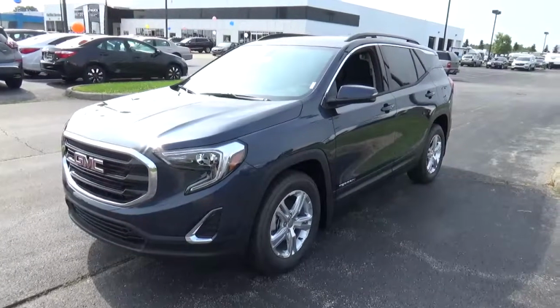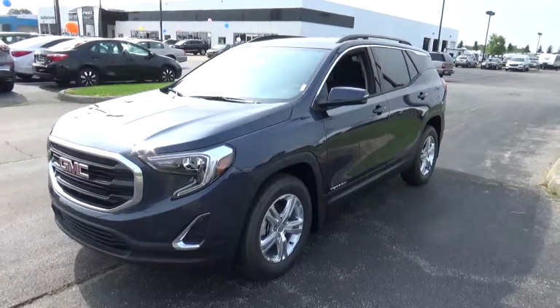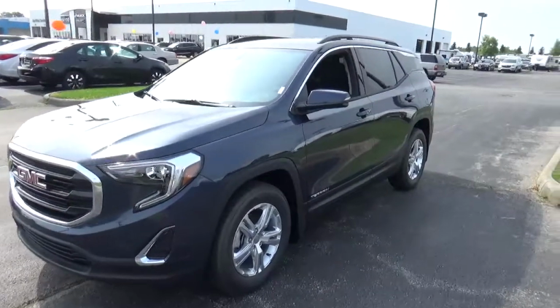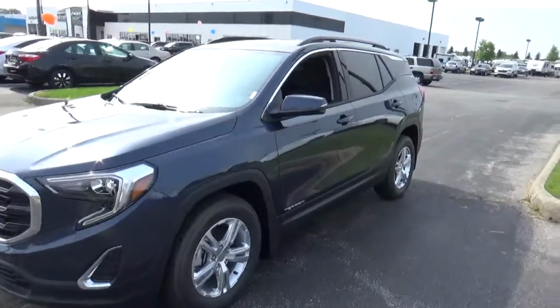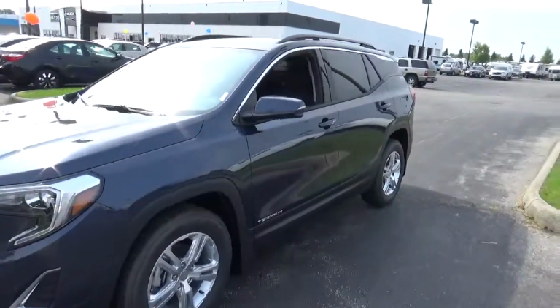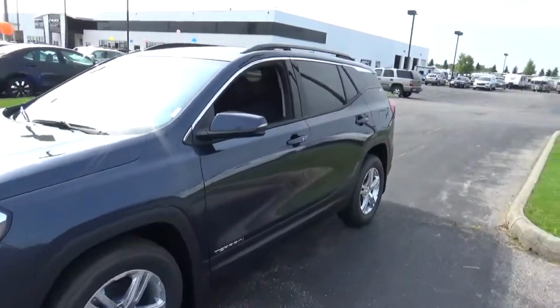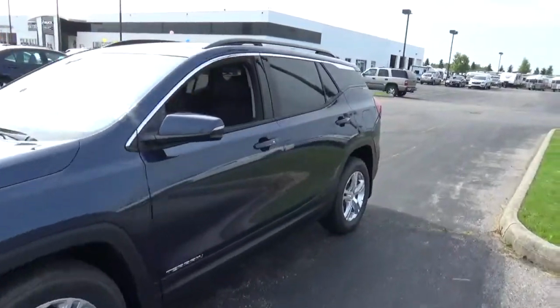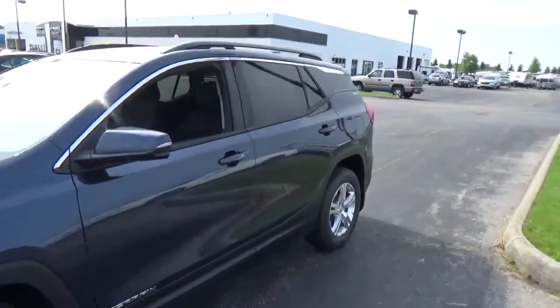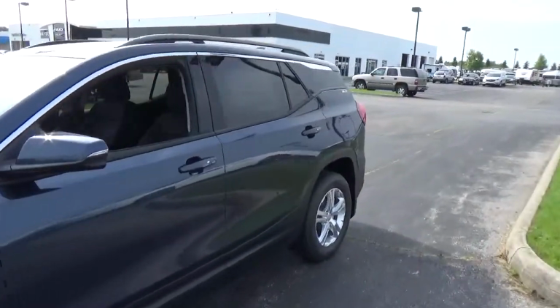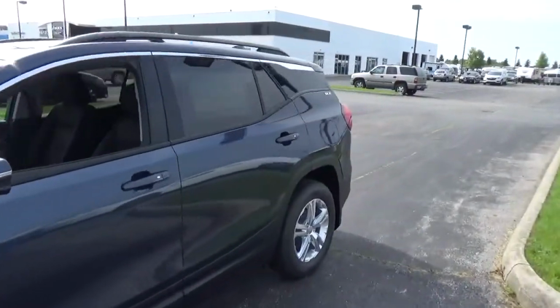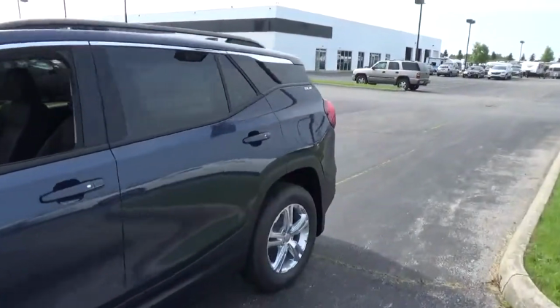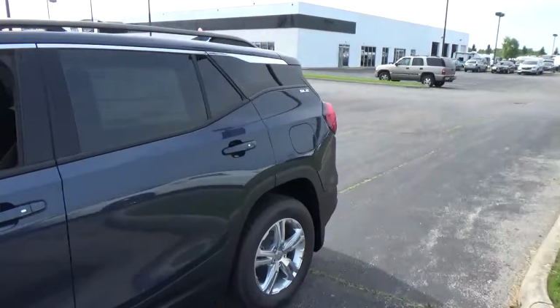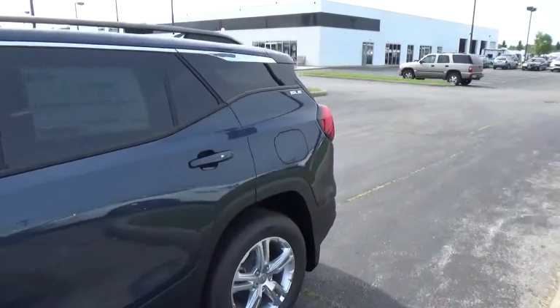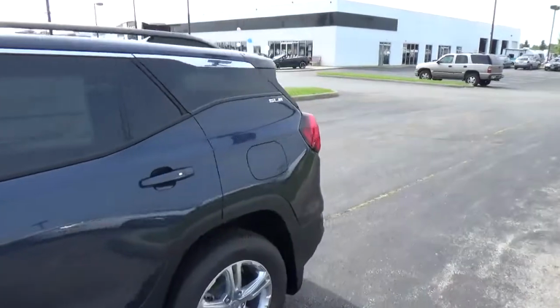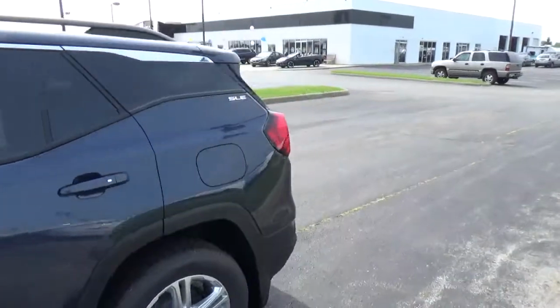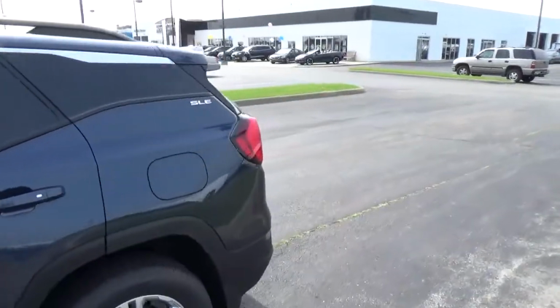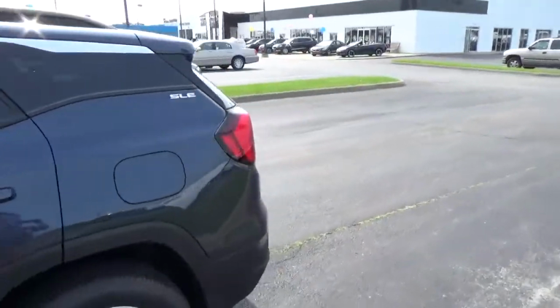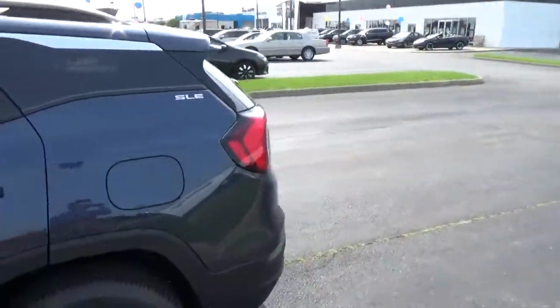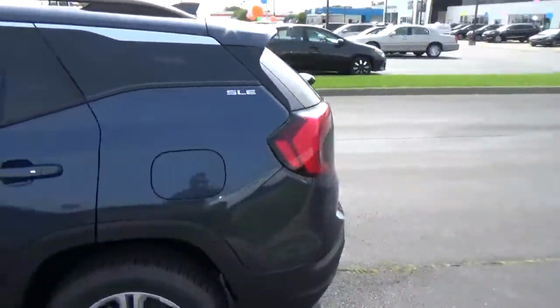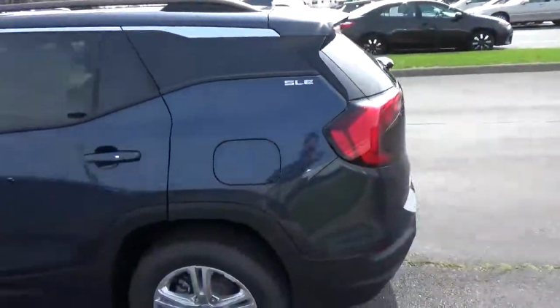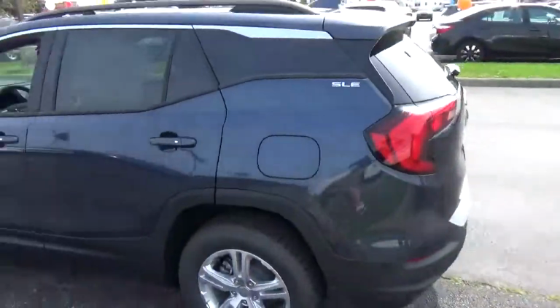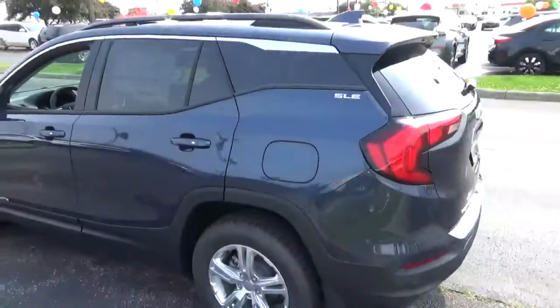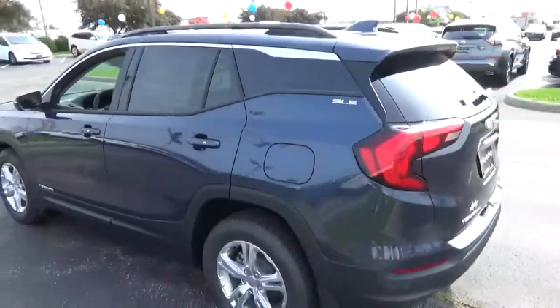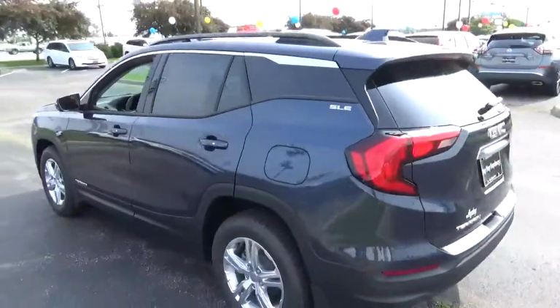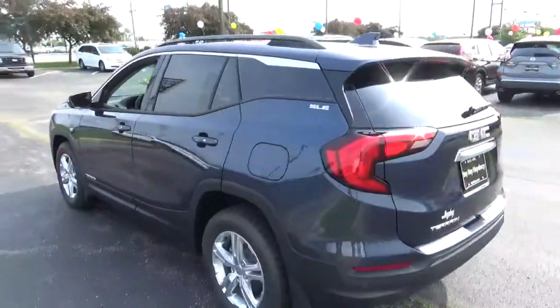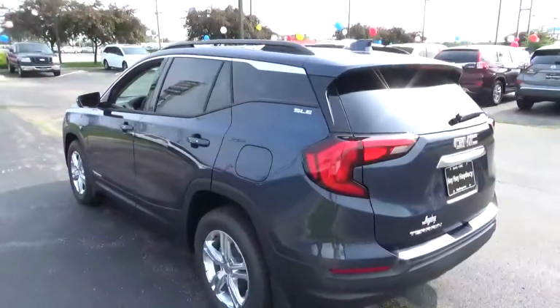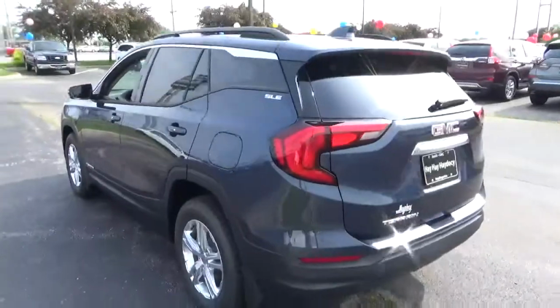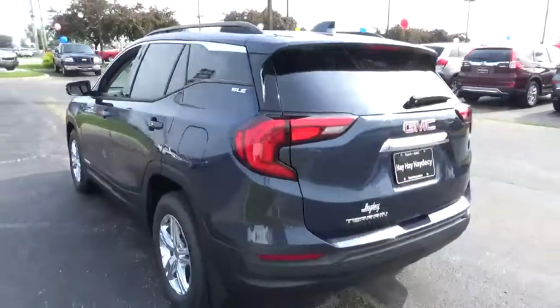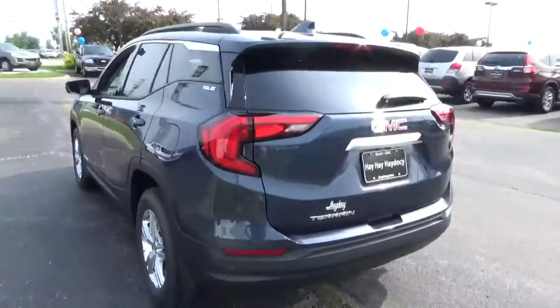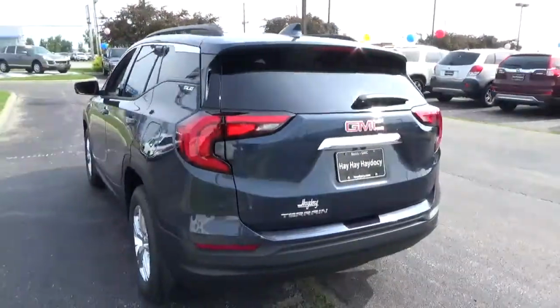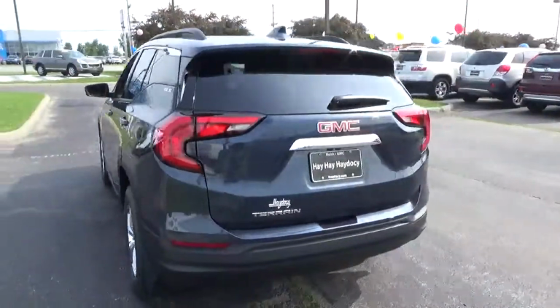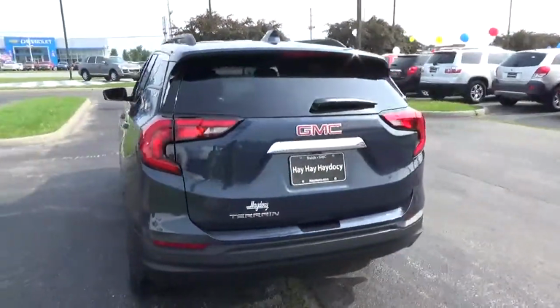Today we've got a 2018 GMC Terrain SLE with a blue steel exterior and a jet black interior. 1.5 liter 4-cylinder engine, automatic transmission.